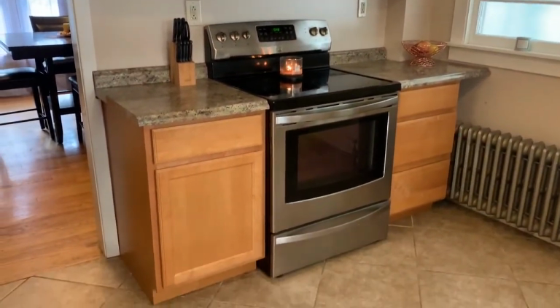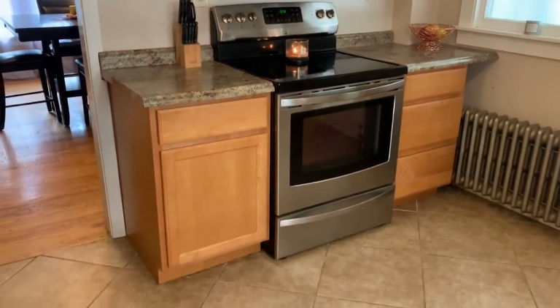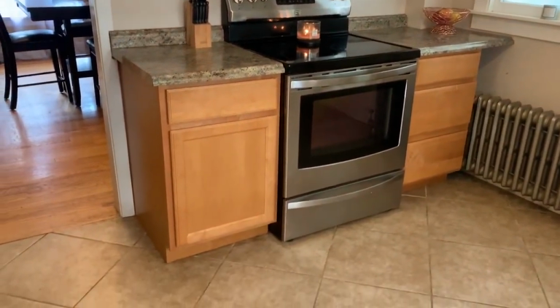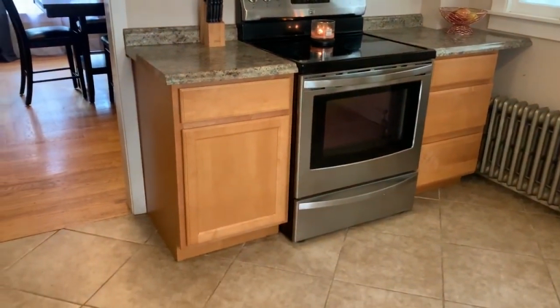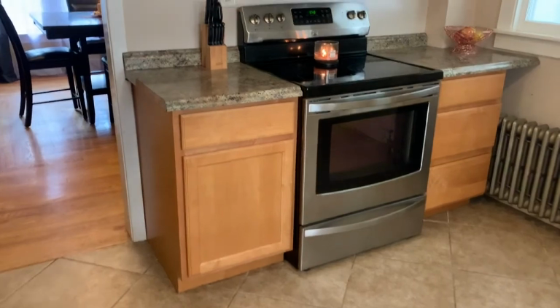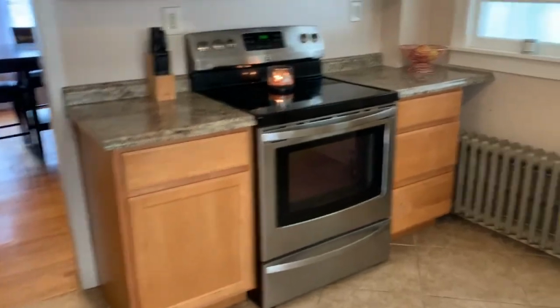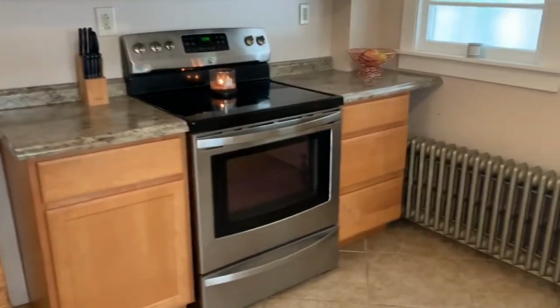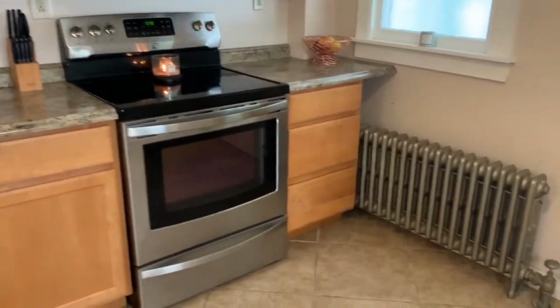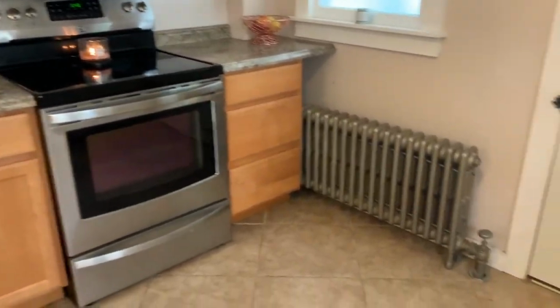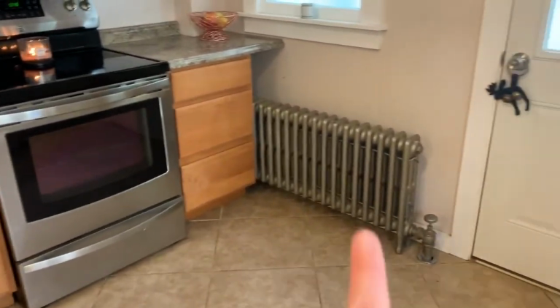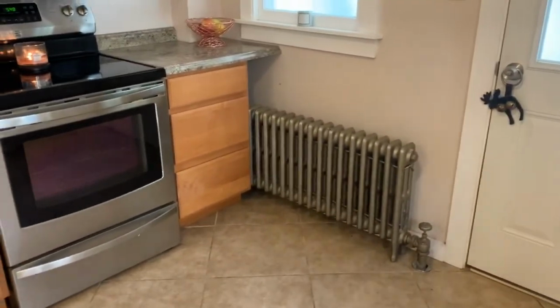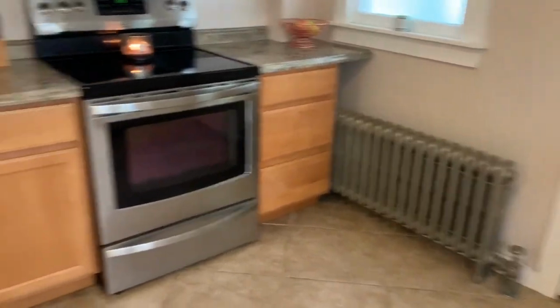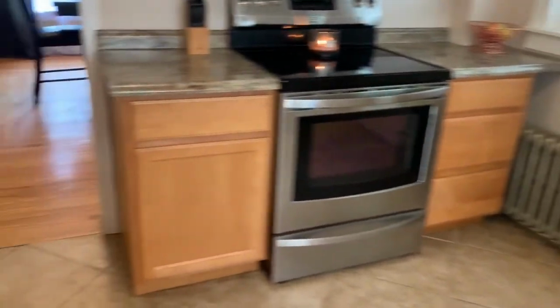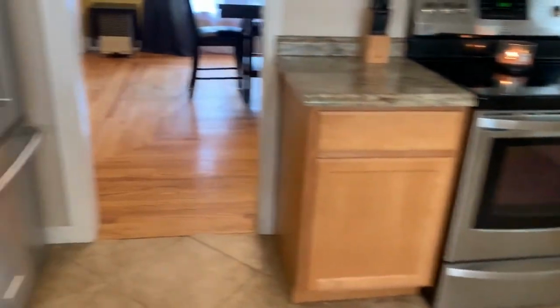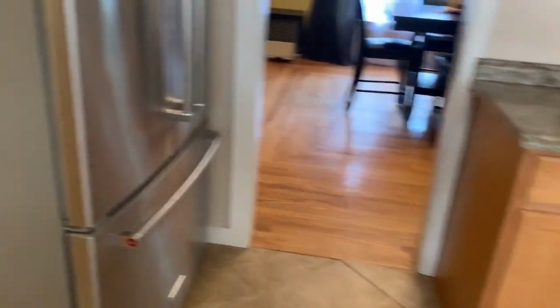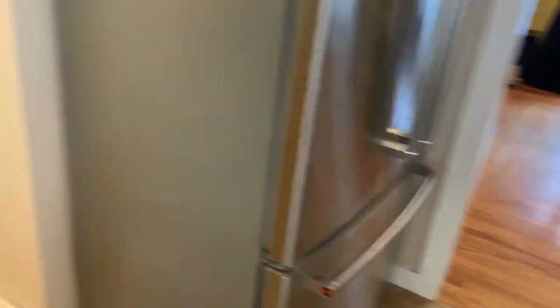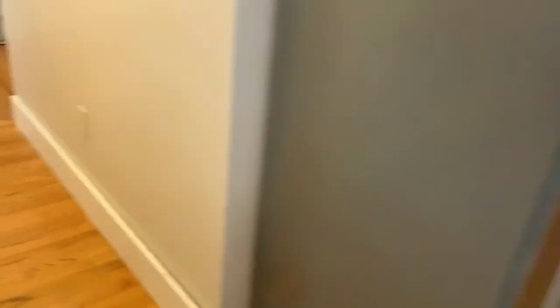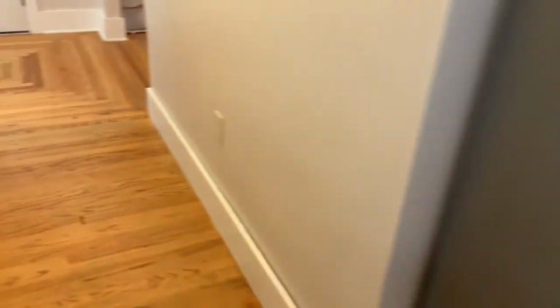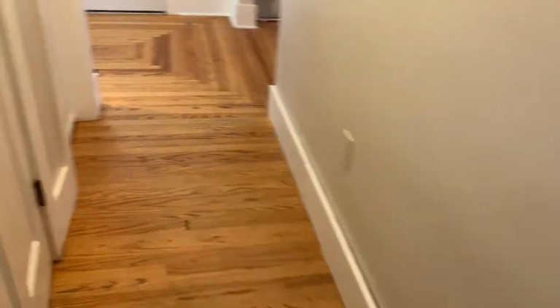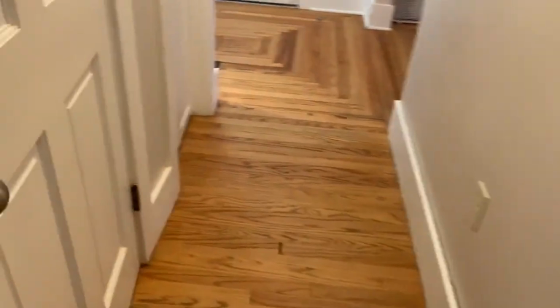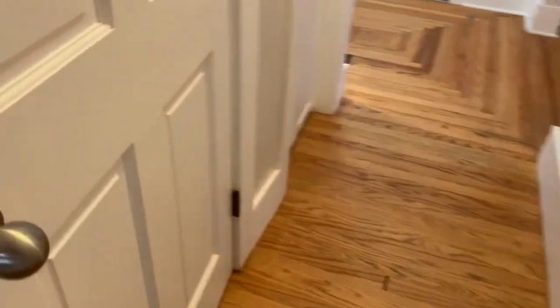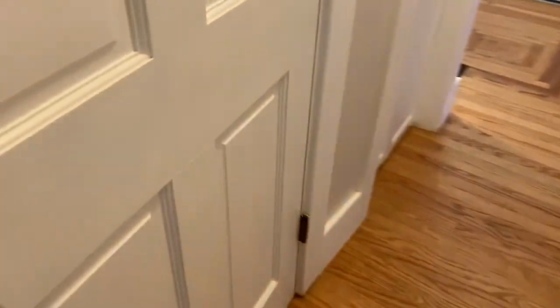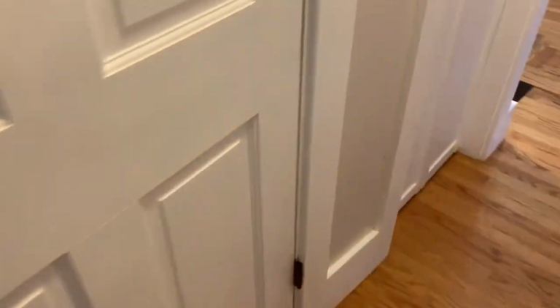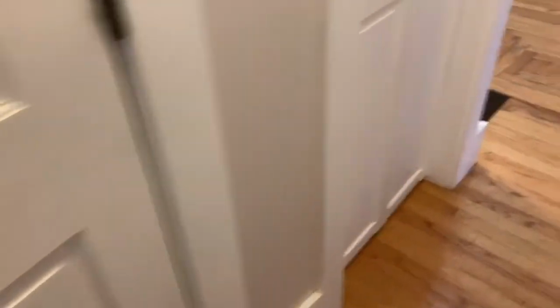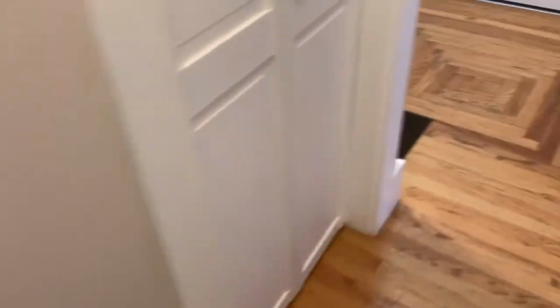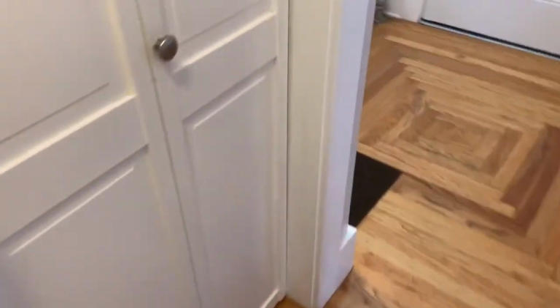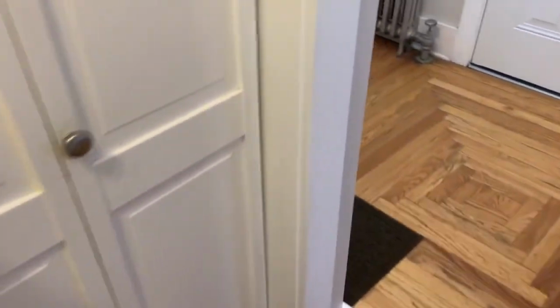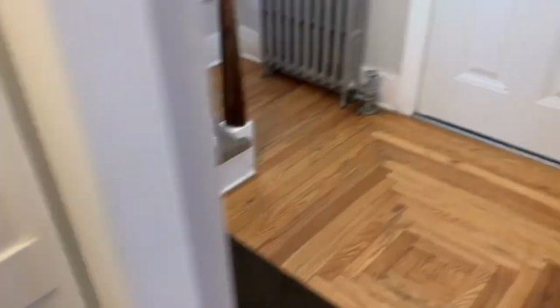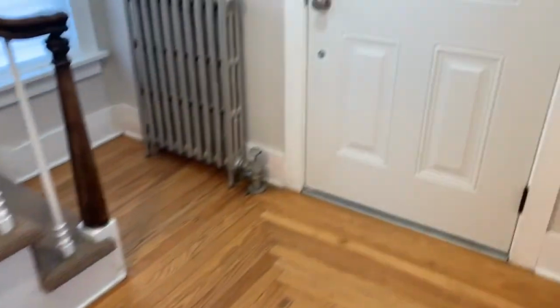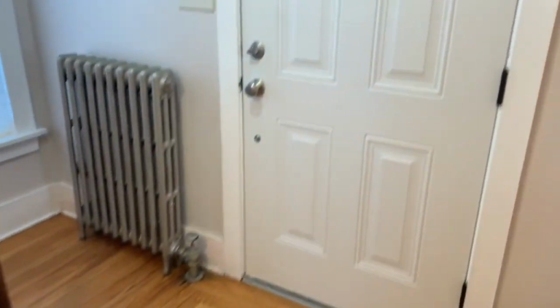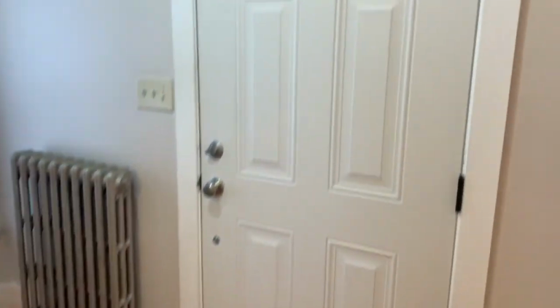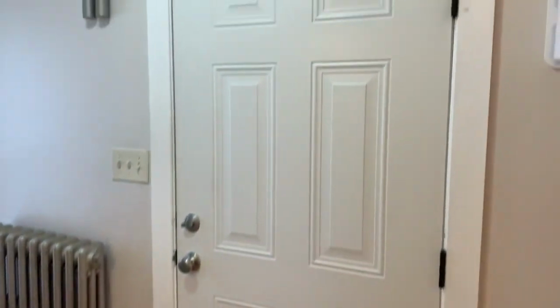Nice appliances. This does have oil steam radiators. This is the door to the basement. Coat closet, front door.